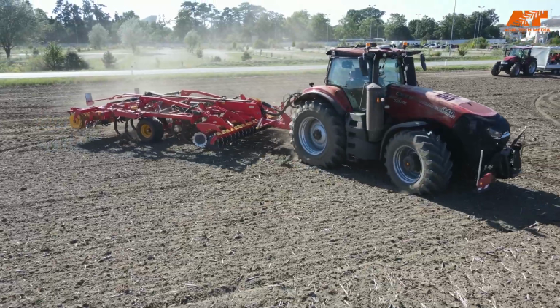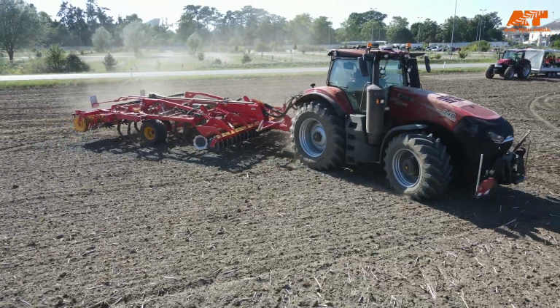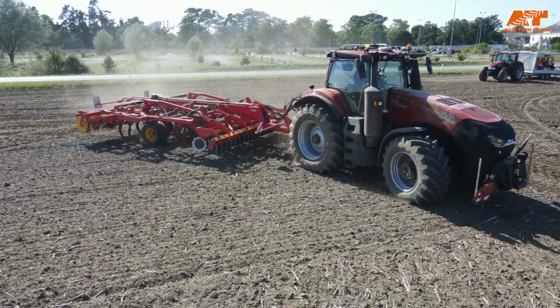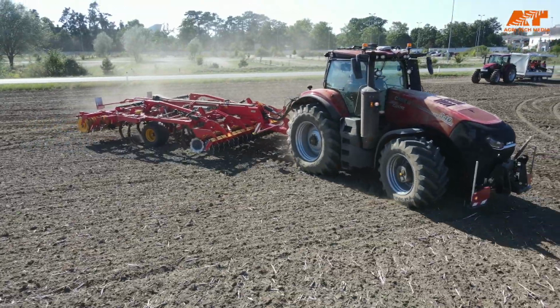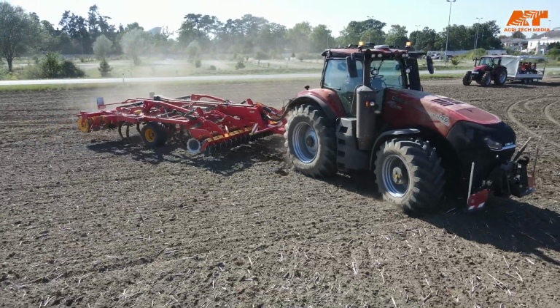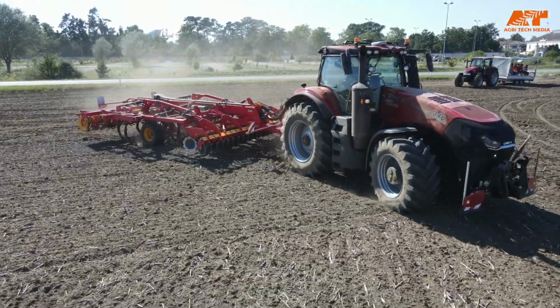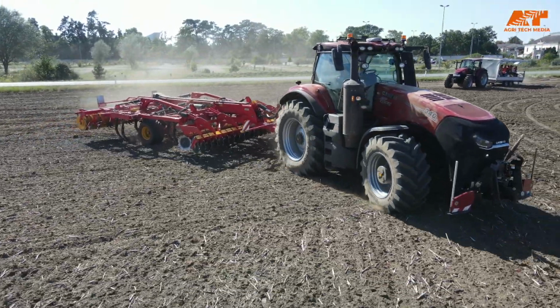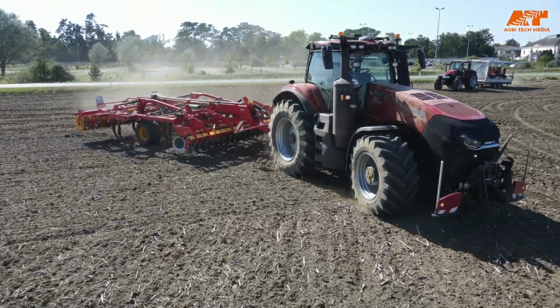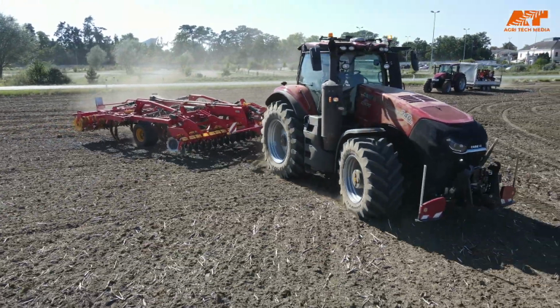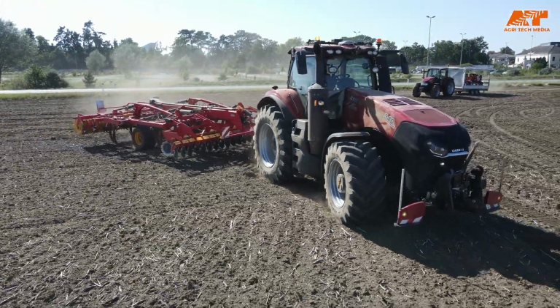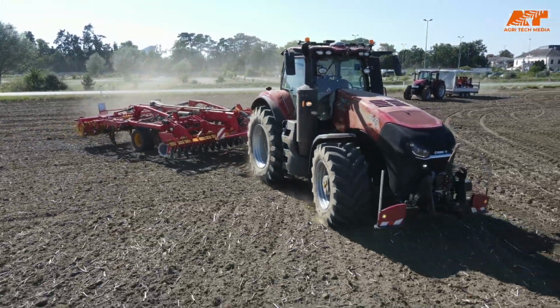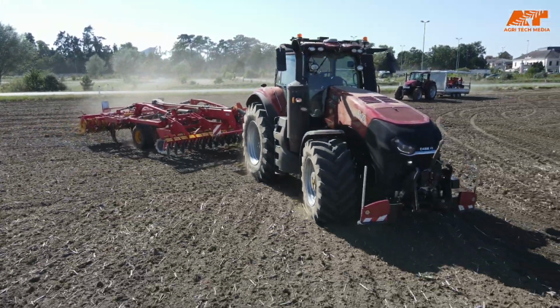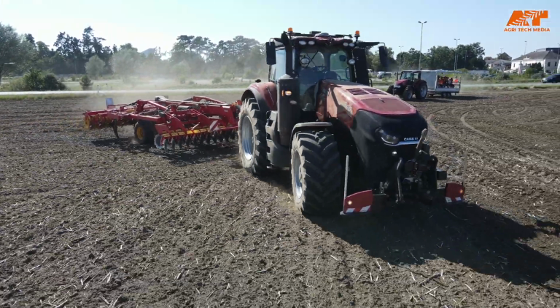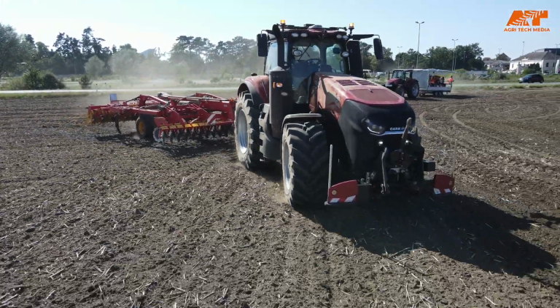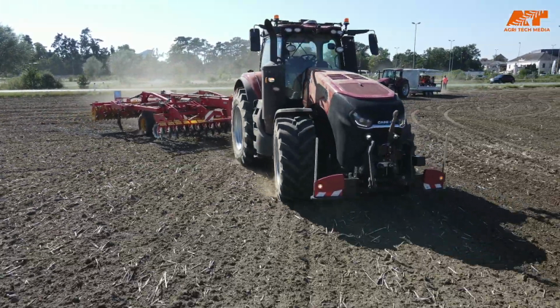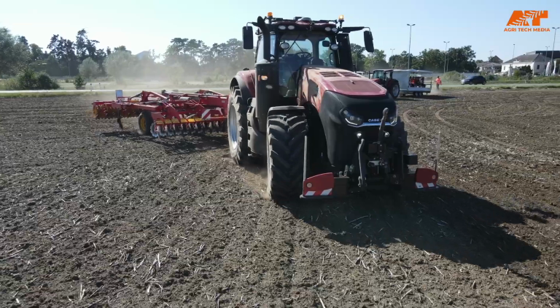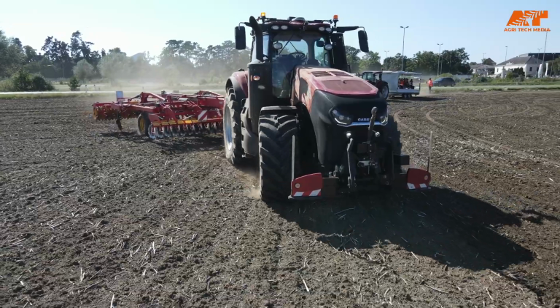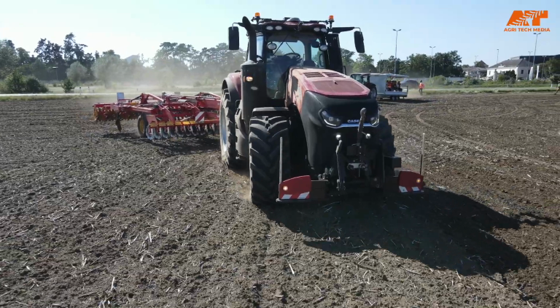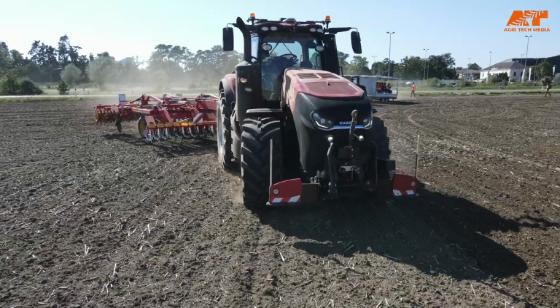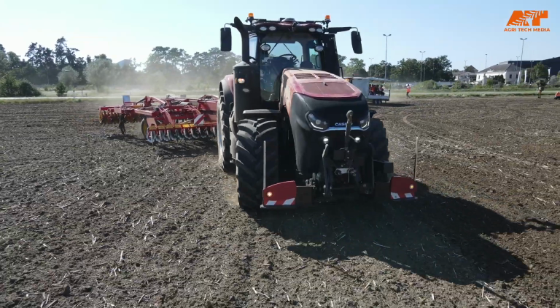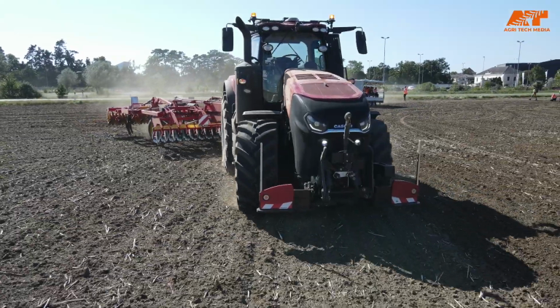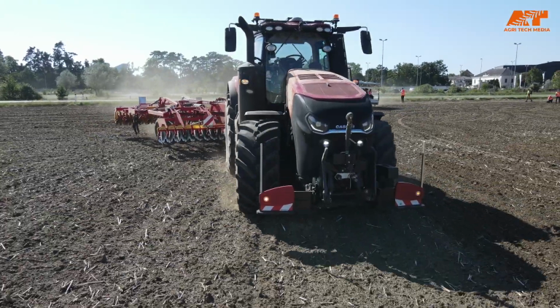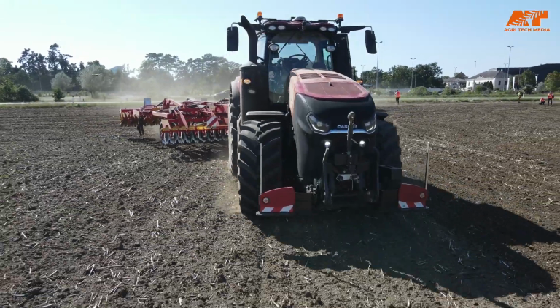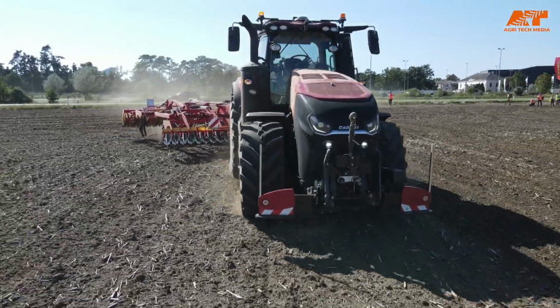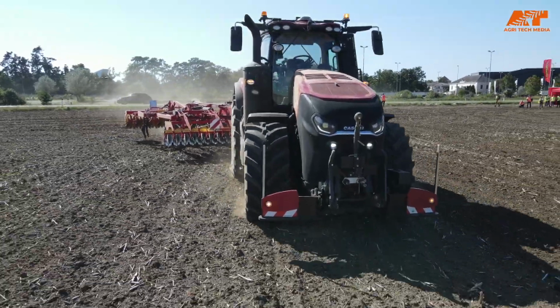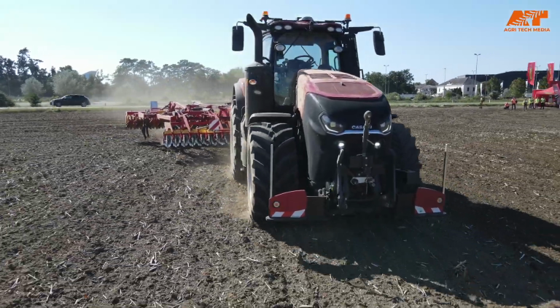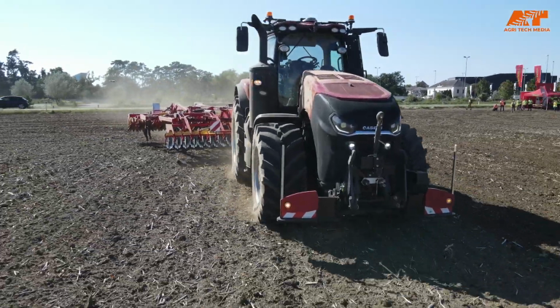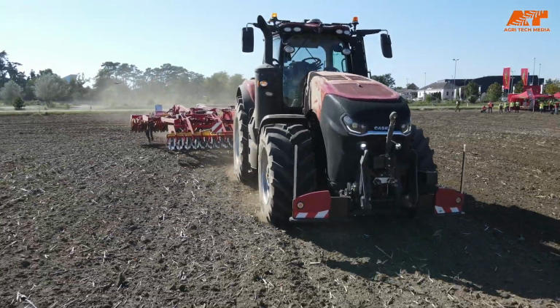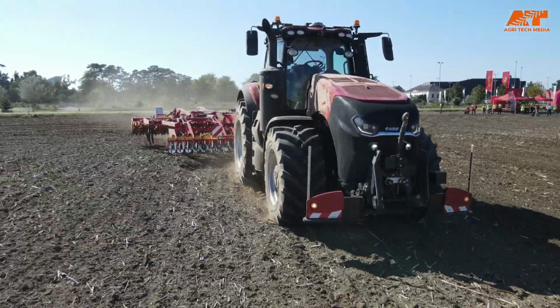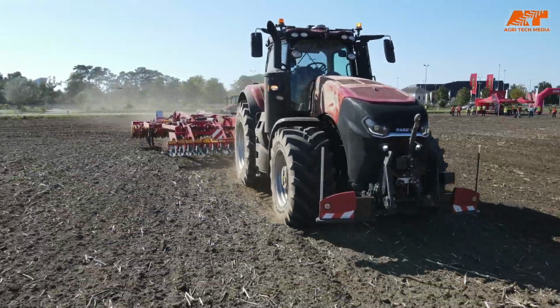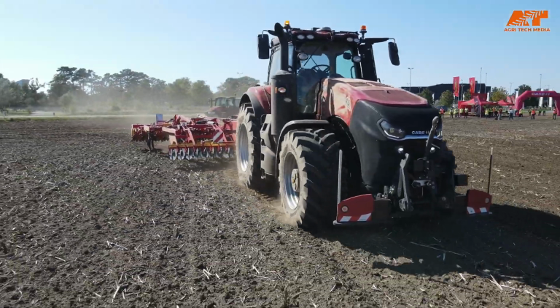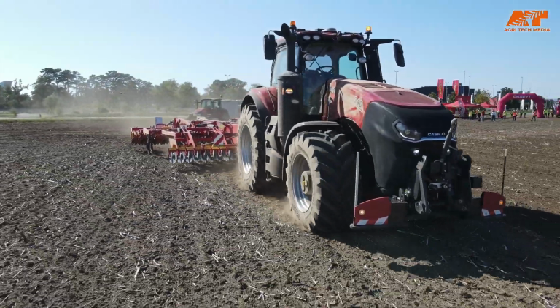So now we're standing in Europe and the first Raven kit on a Case IH tractor is driving in the background. Can you tell us something about the technology in this system?